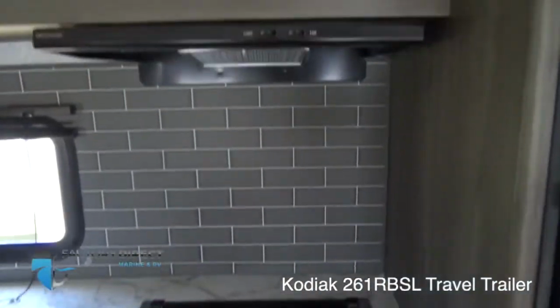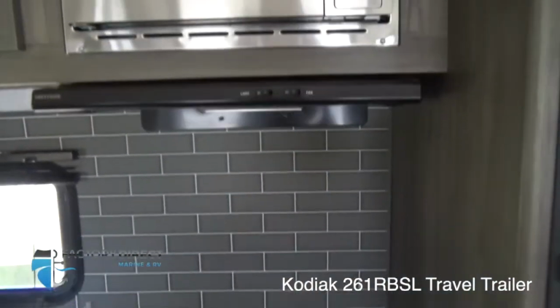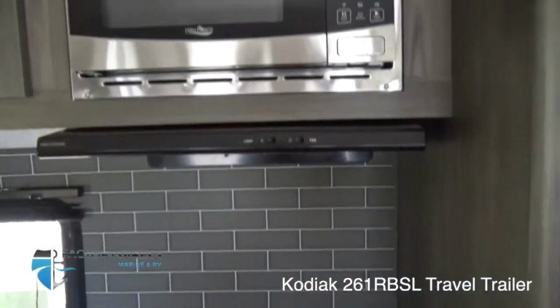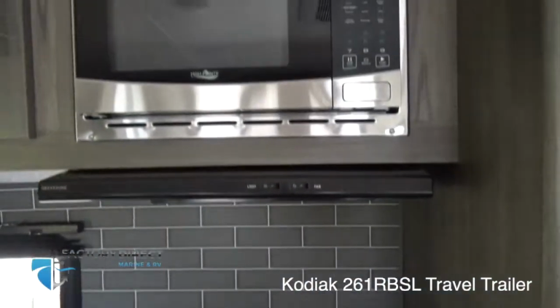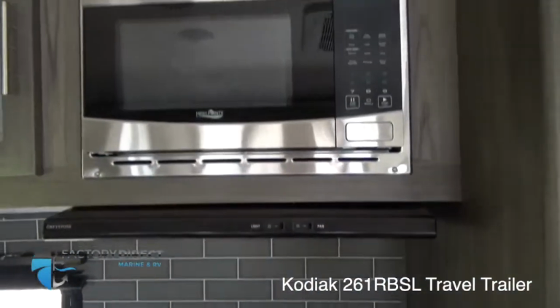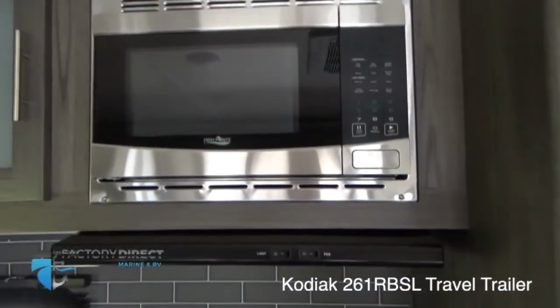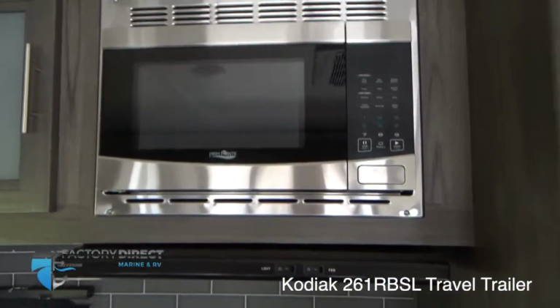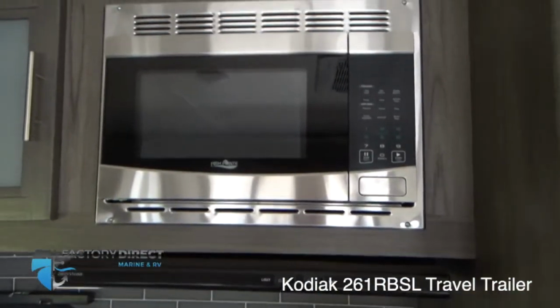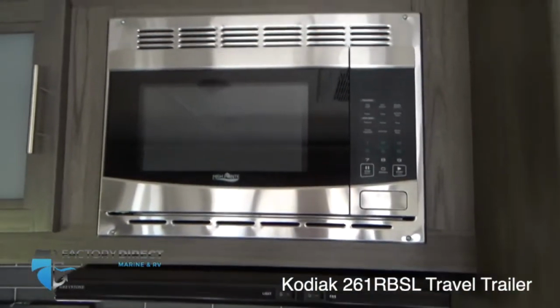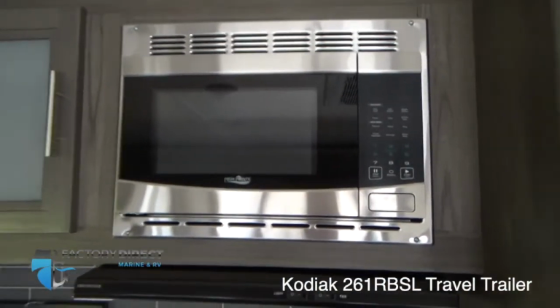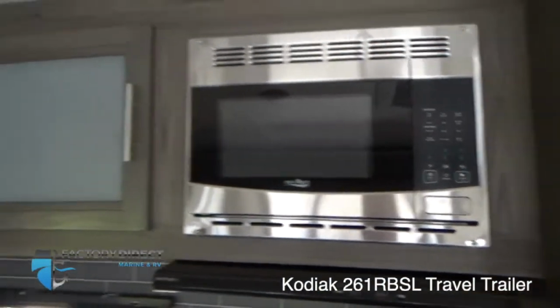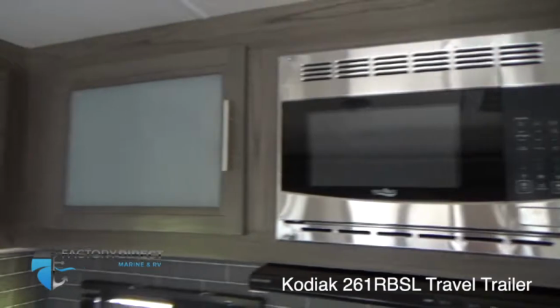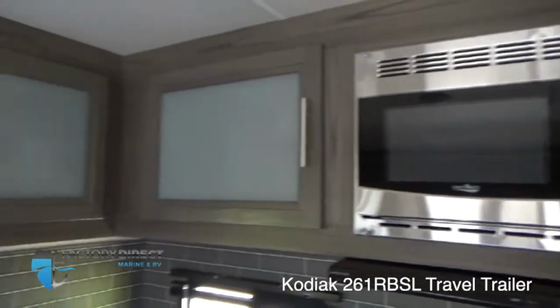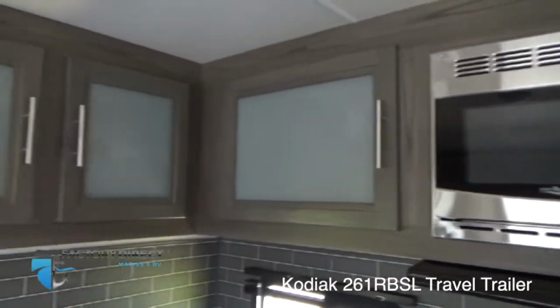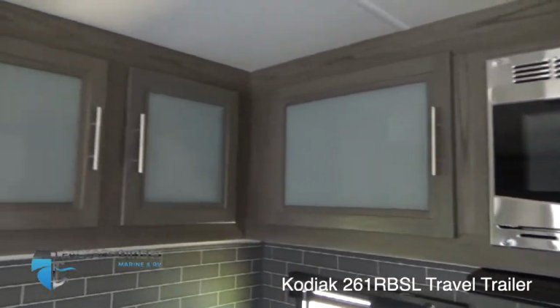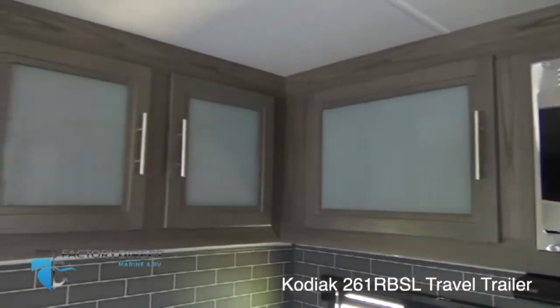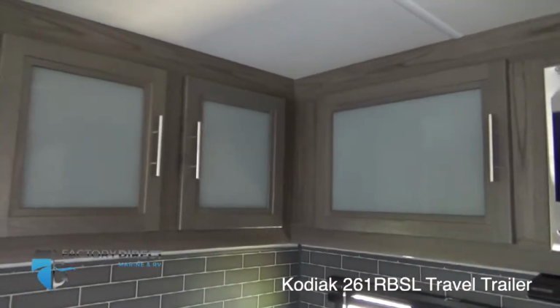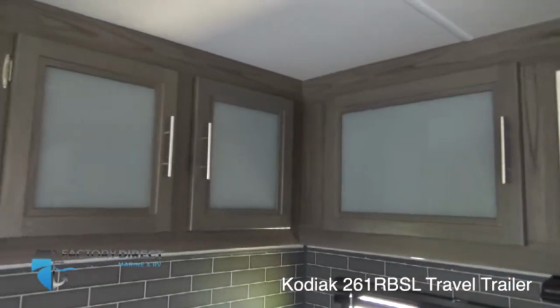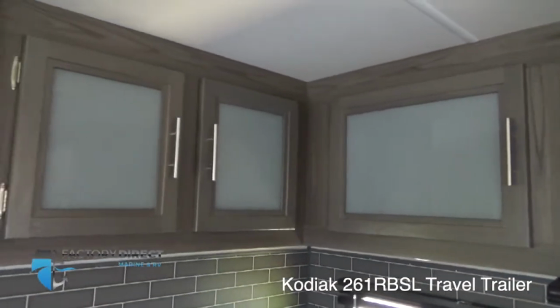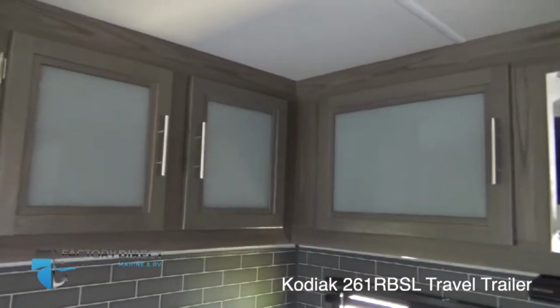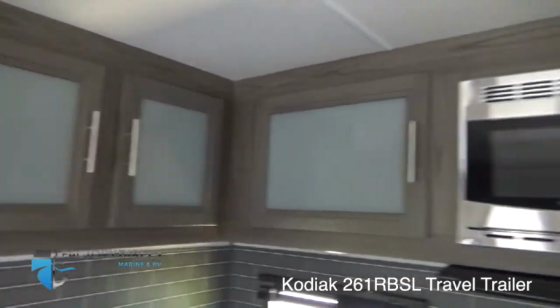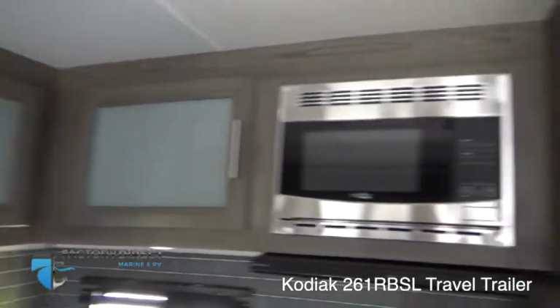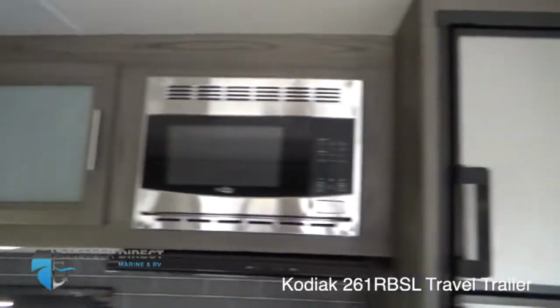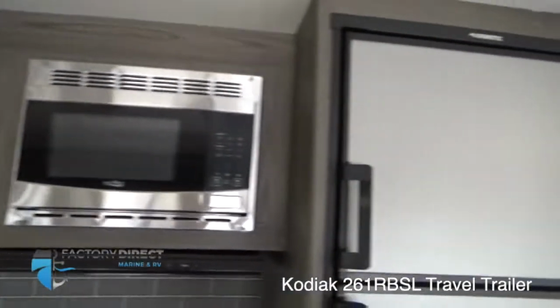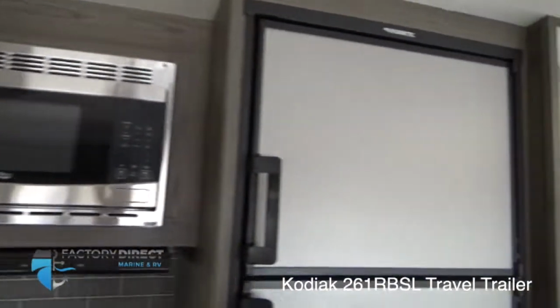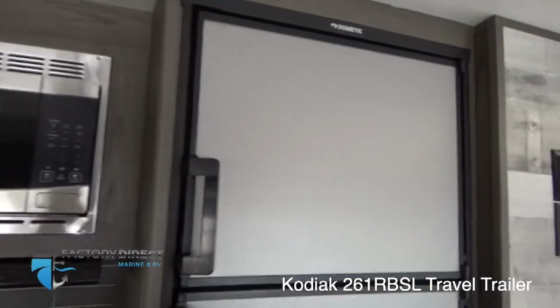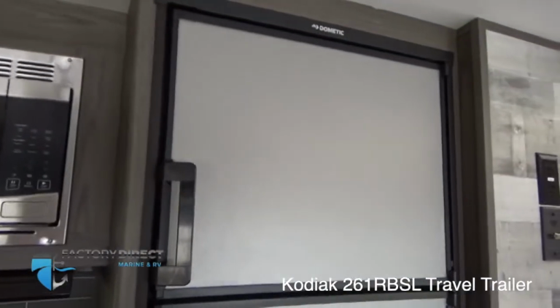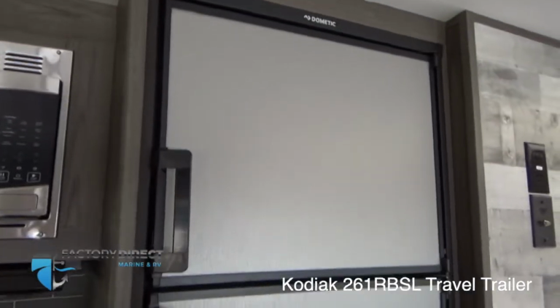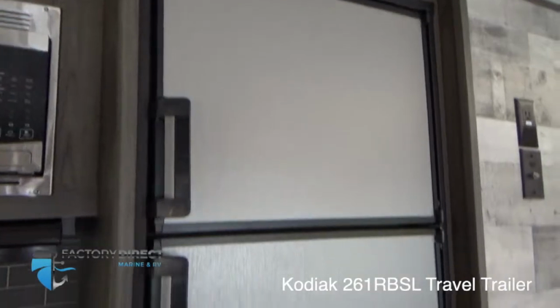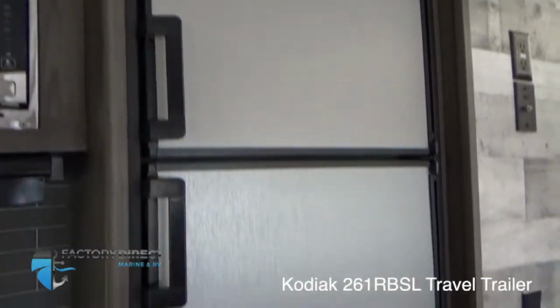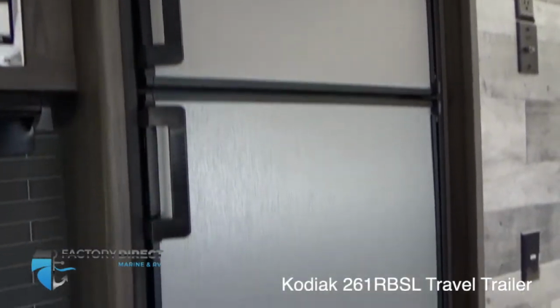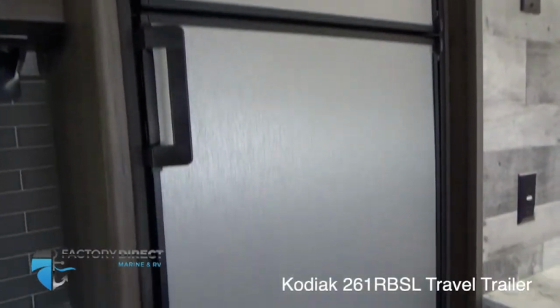Up here you have your range hood, your microwave, and some extra pantry storage. You have your two-door refrigerator as well.